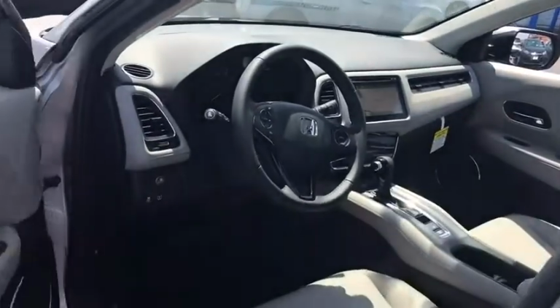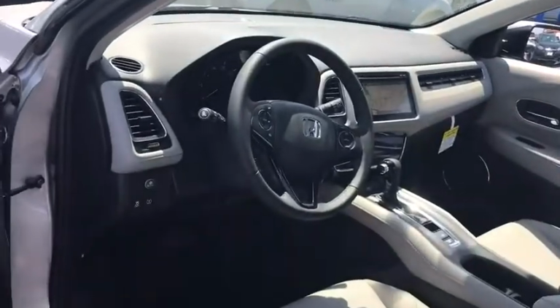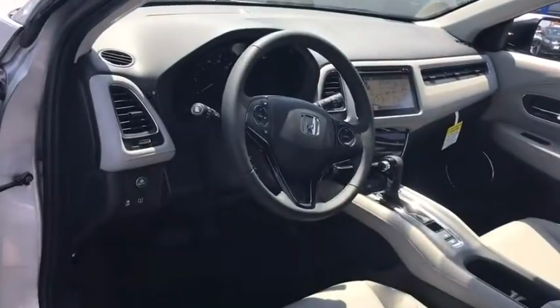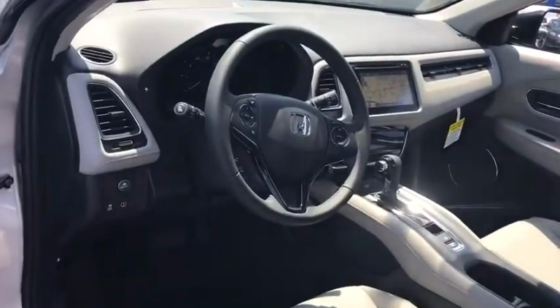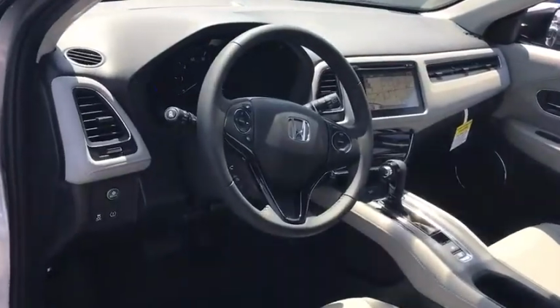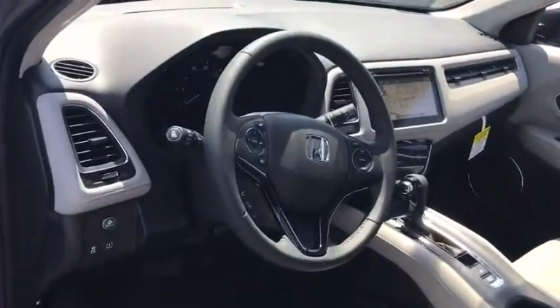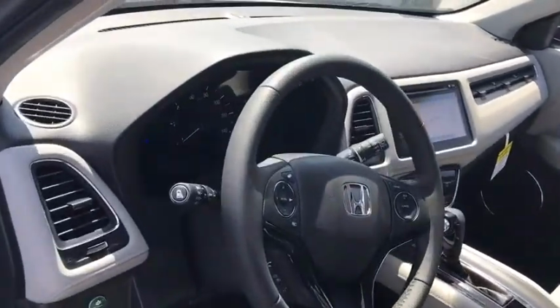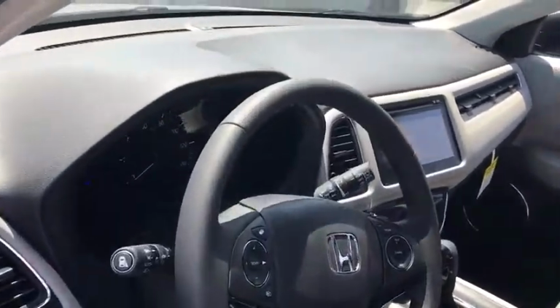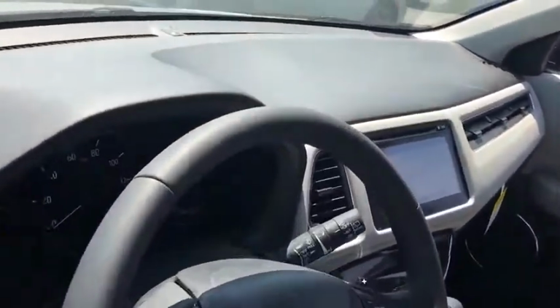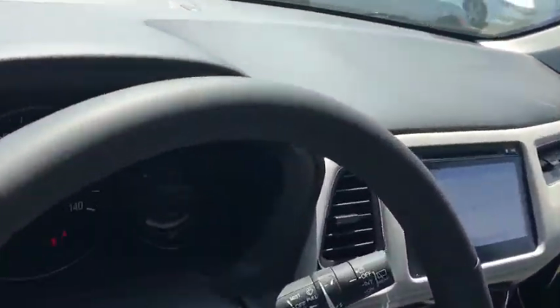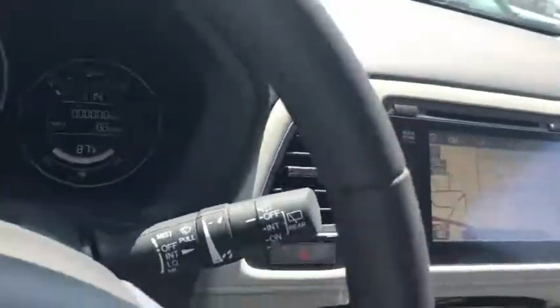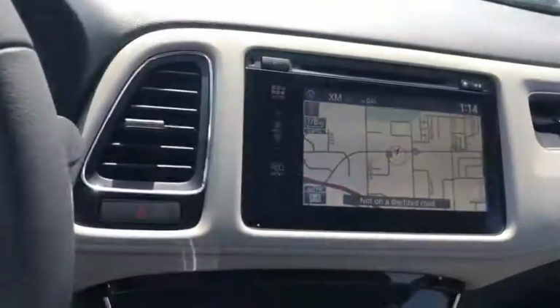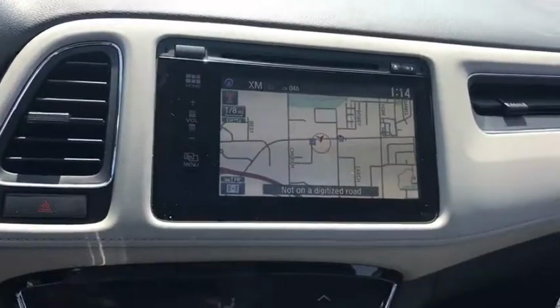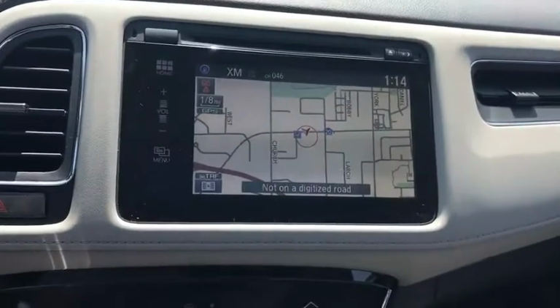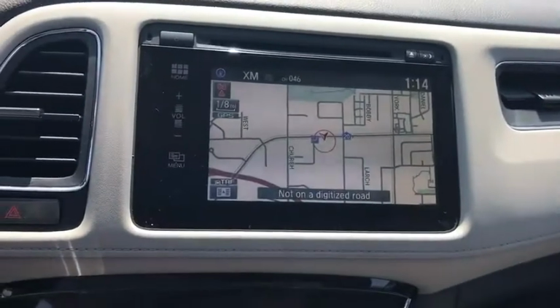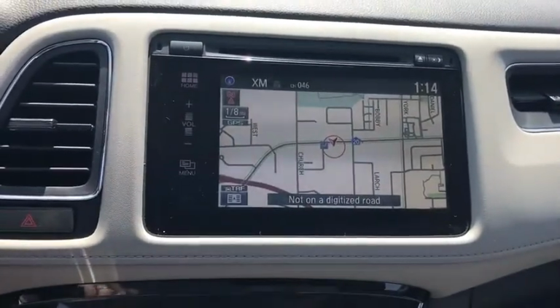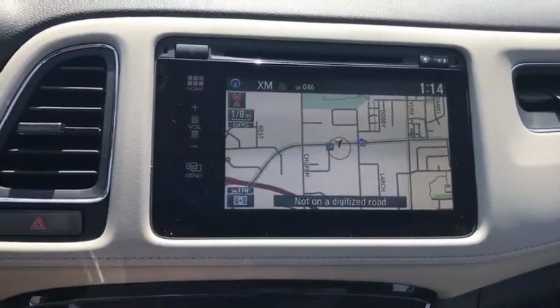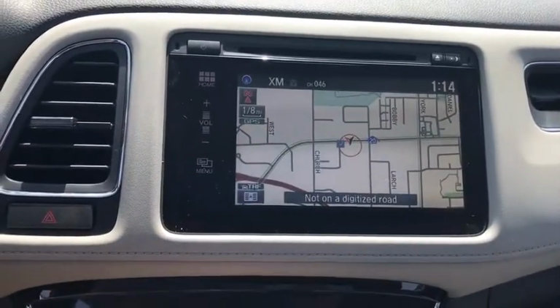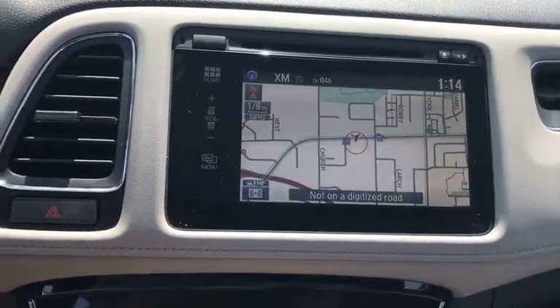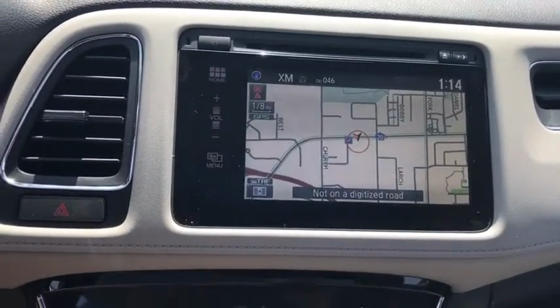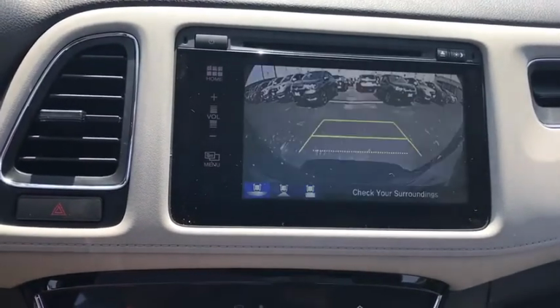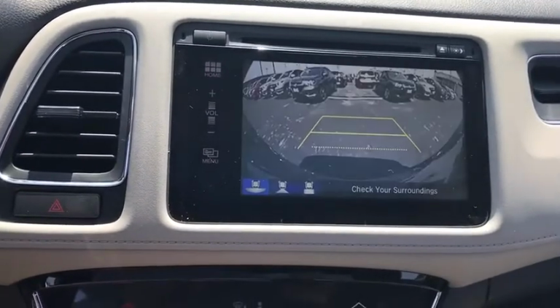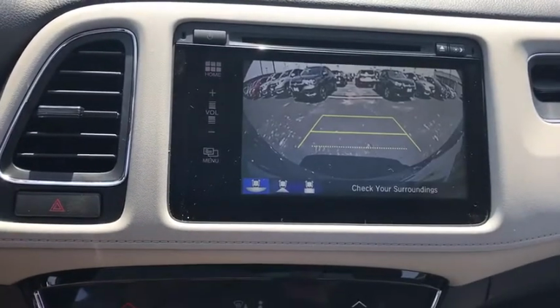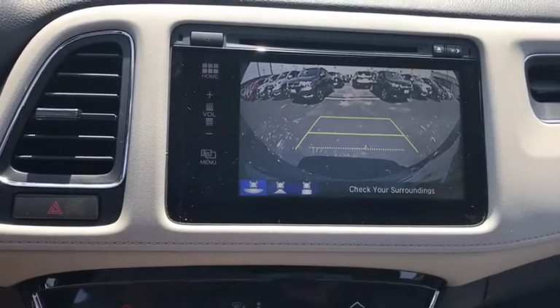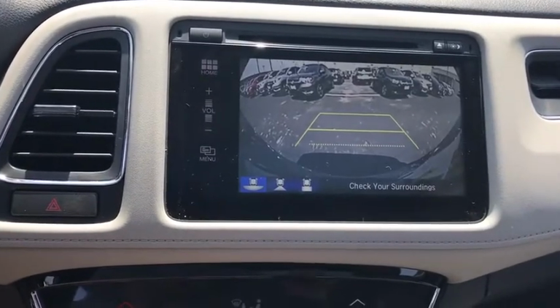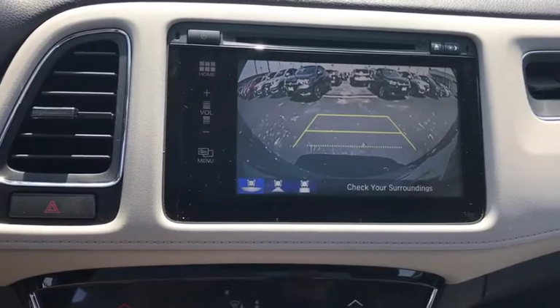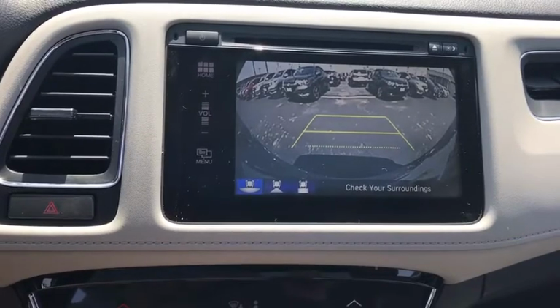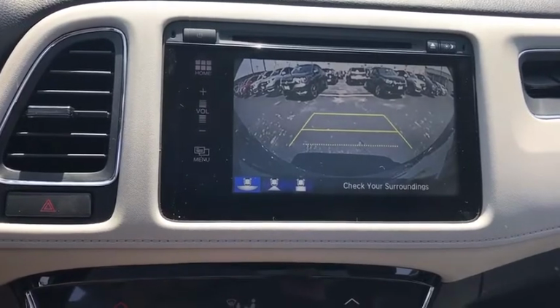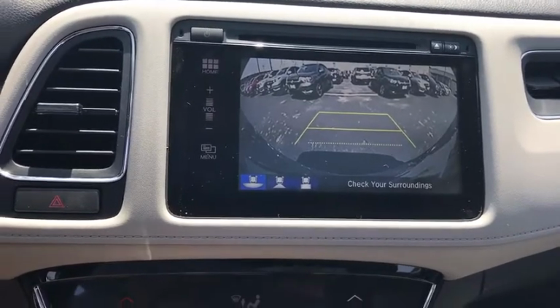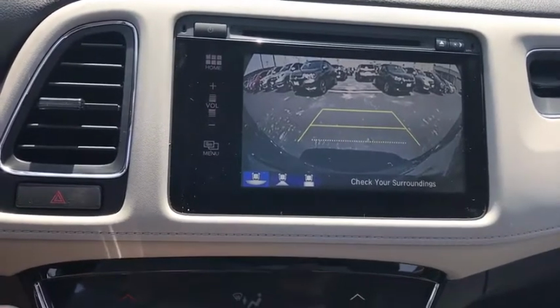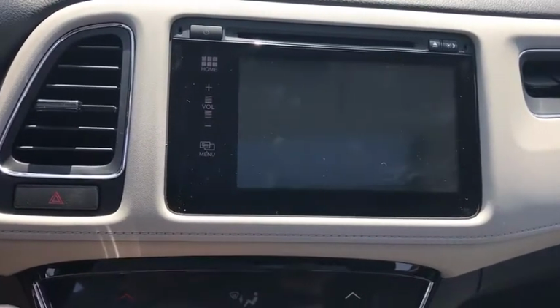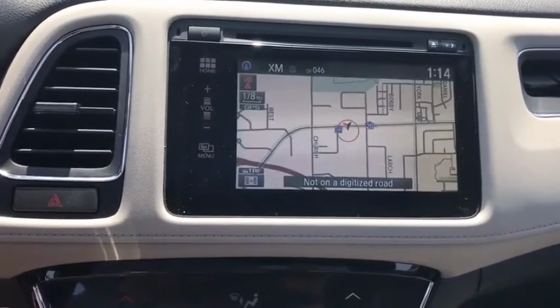Stability control, keyless entry, navigation system, steering wheel audio controls, traction control, all-wheel drive, anti-lock braking system, backup camera, leather wrapped steering wheel, Bluetooth.